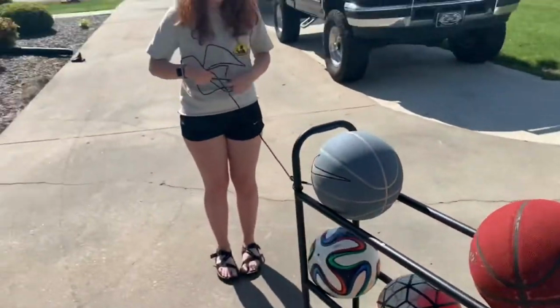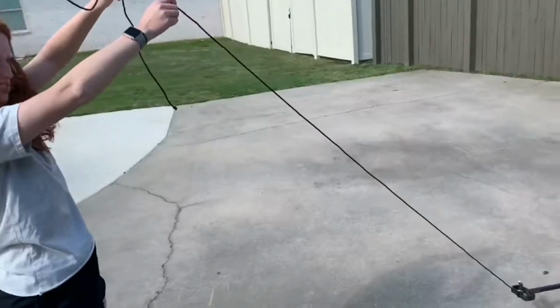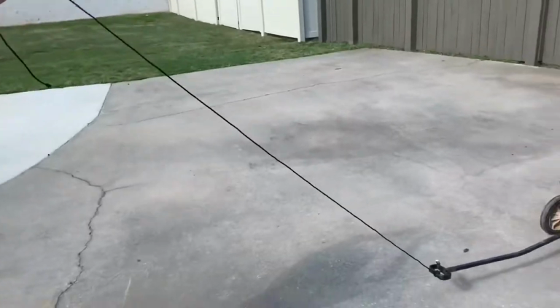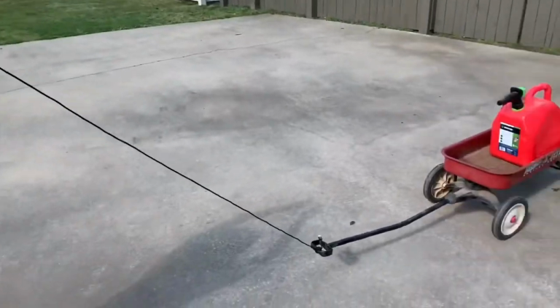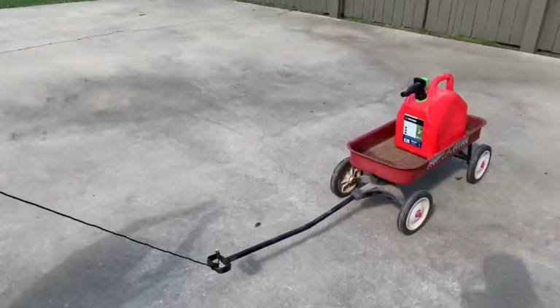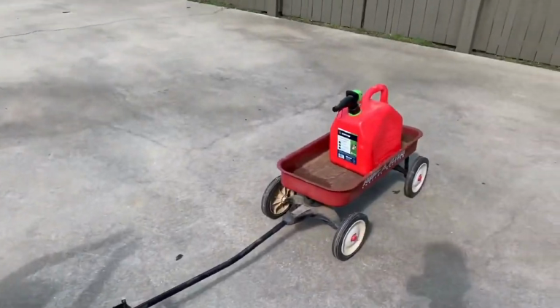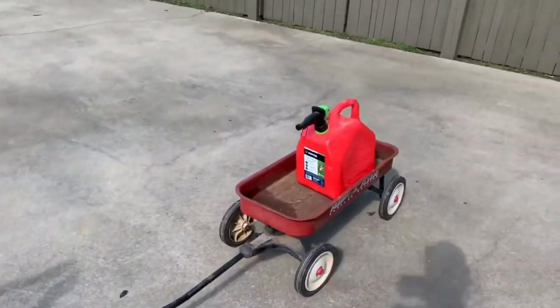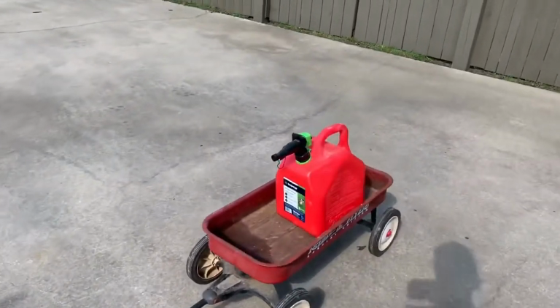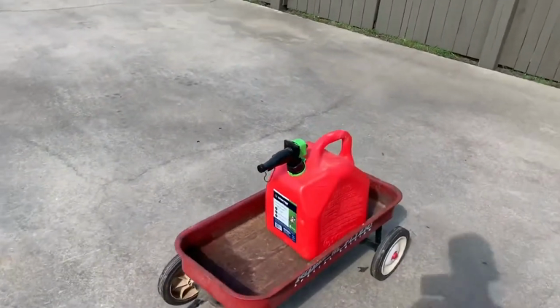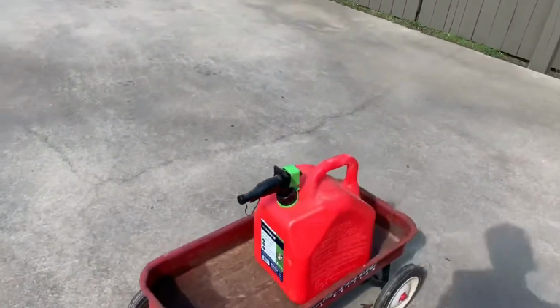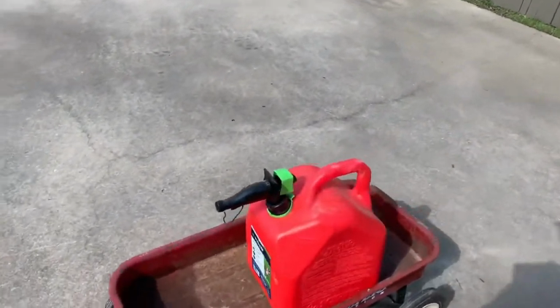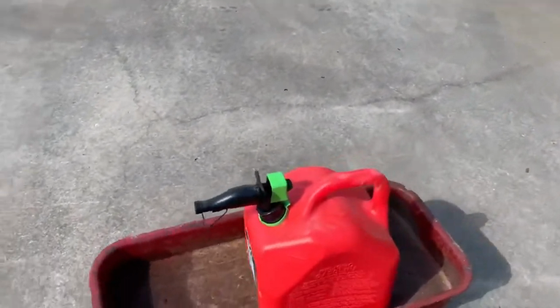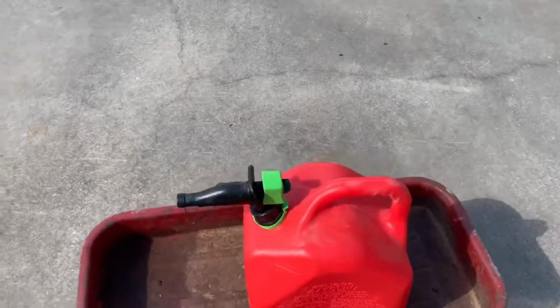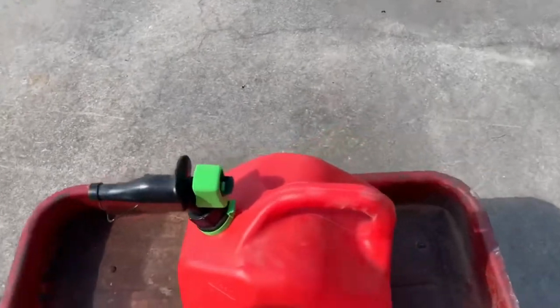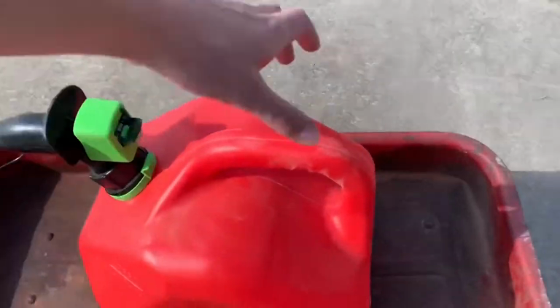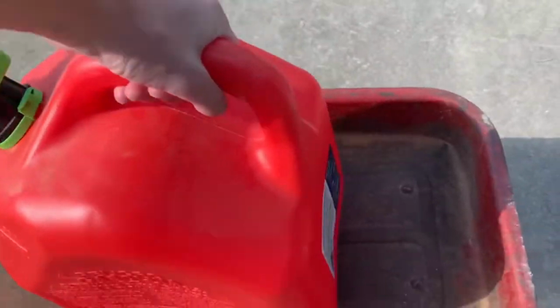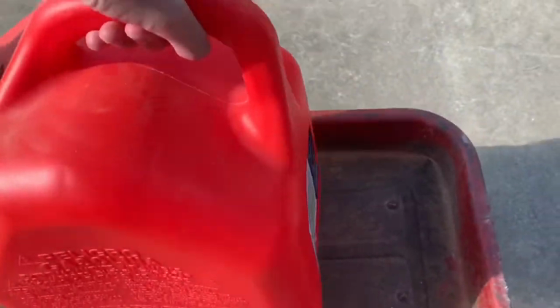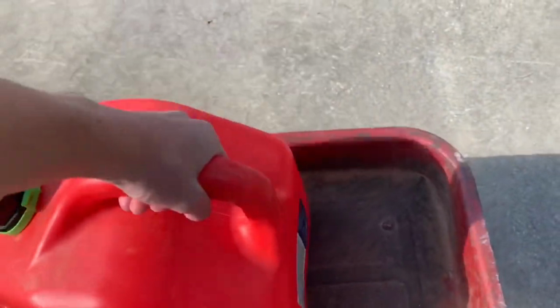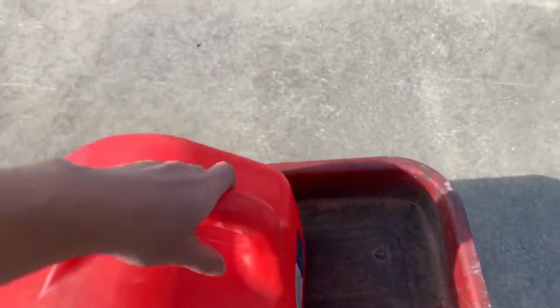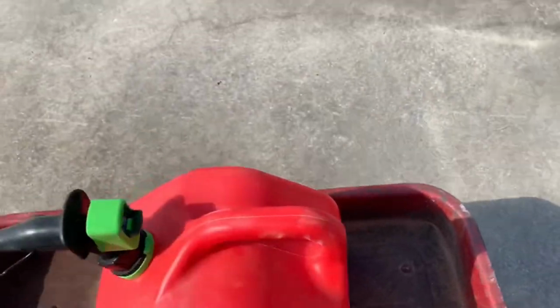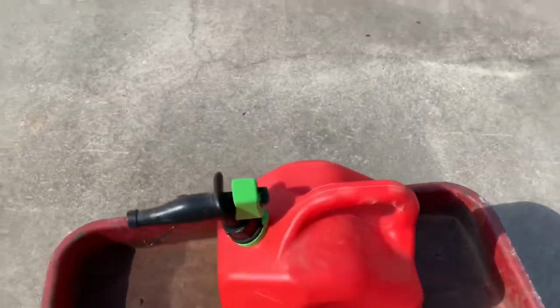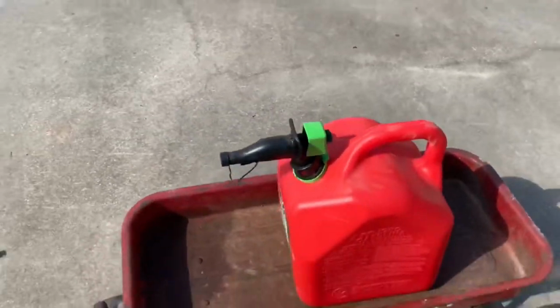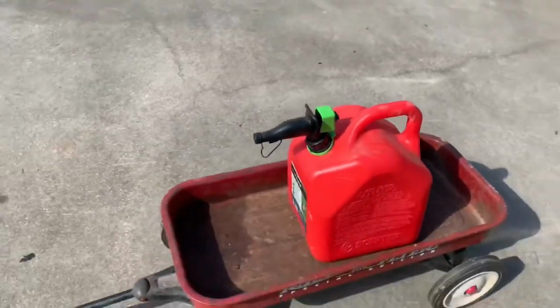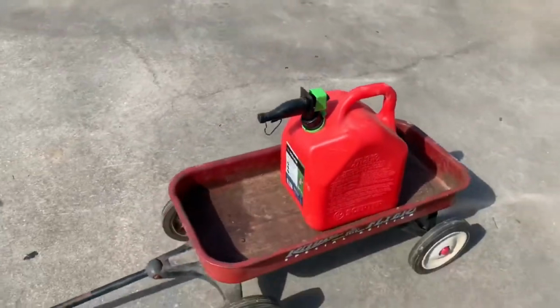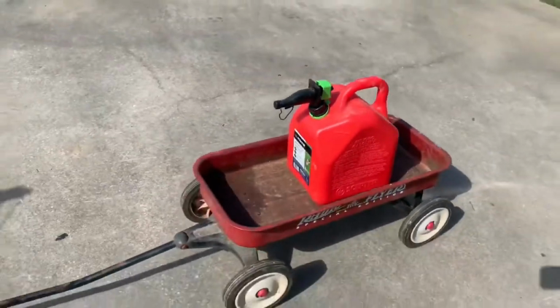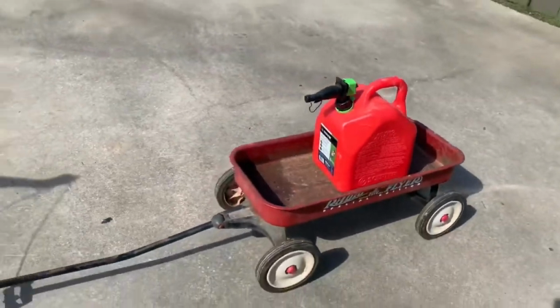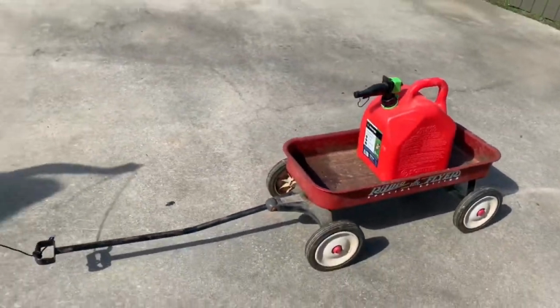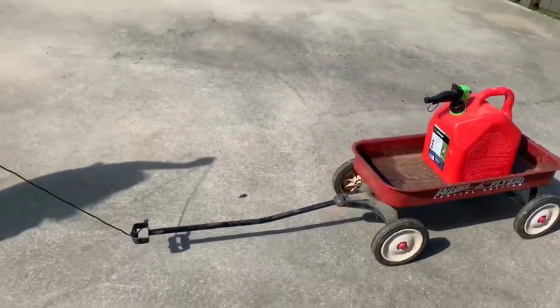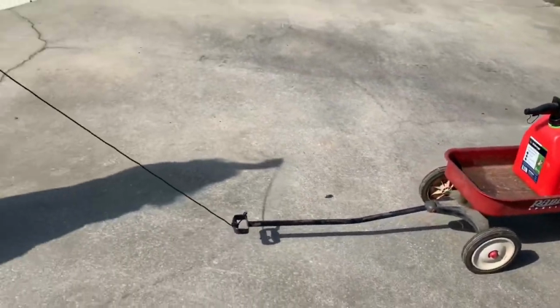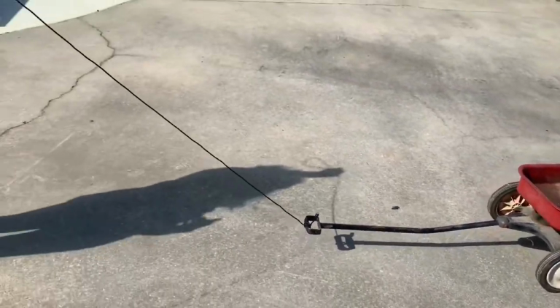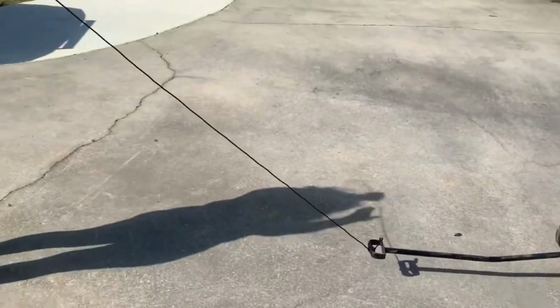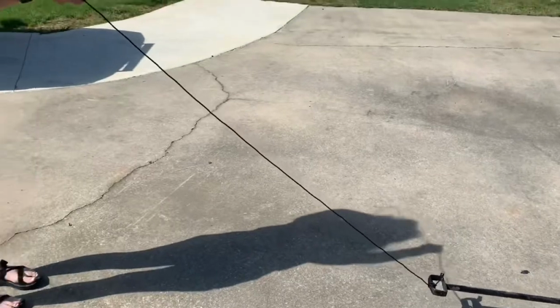Test number two, we're going to be pulling this wagon — it's got a gas tank in it, probably equals out to about 15-20 pounds. Let's see if it can handle it.